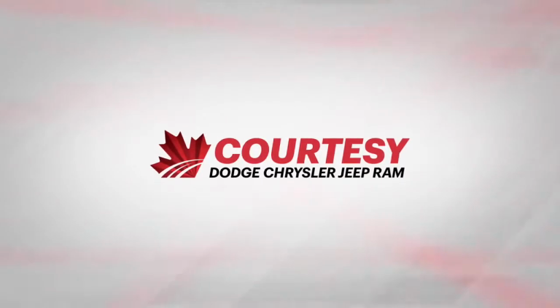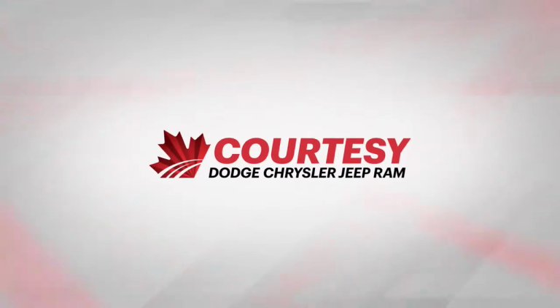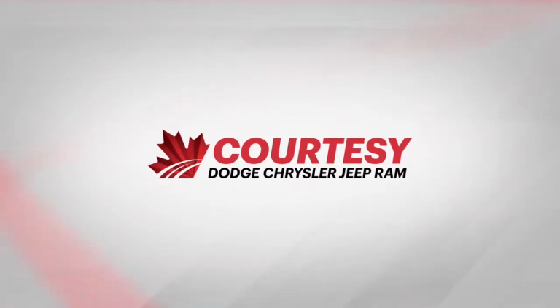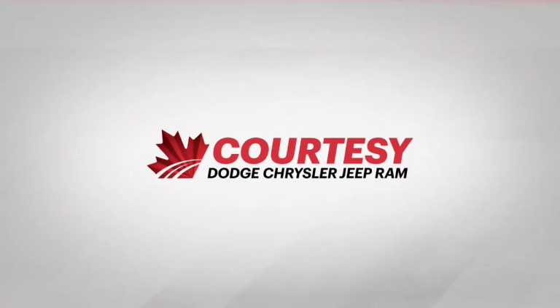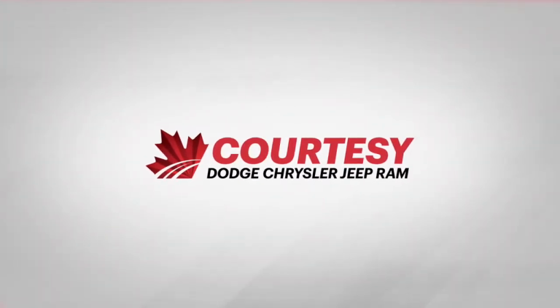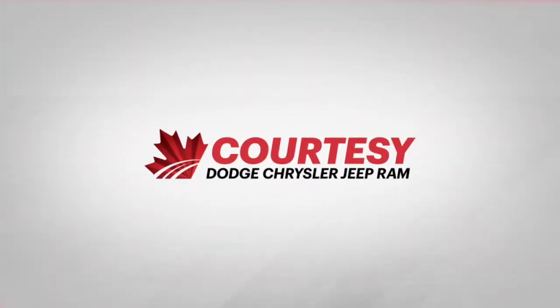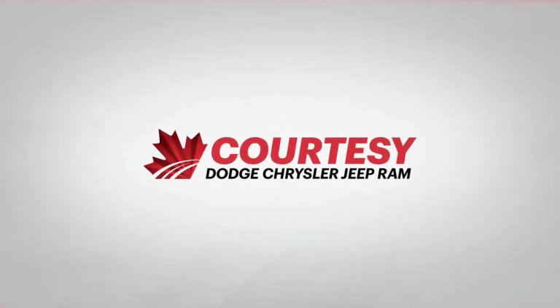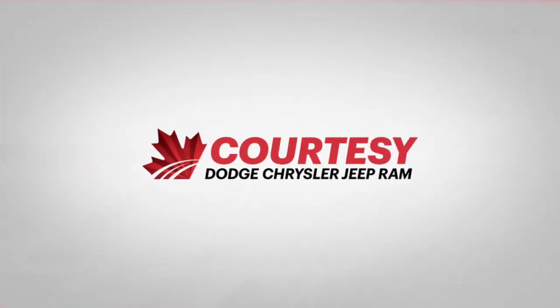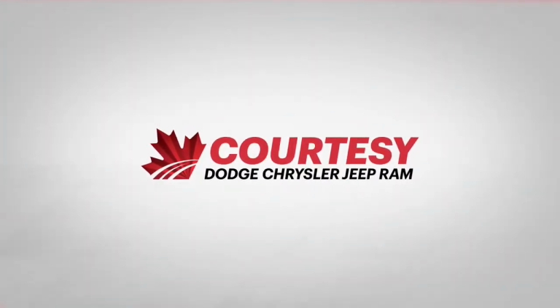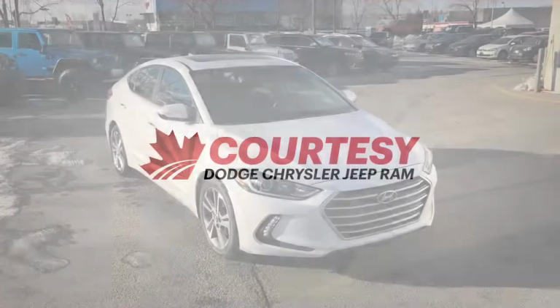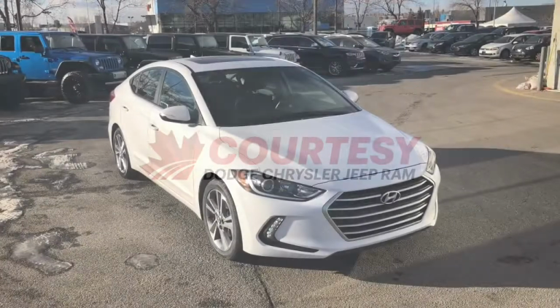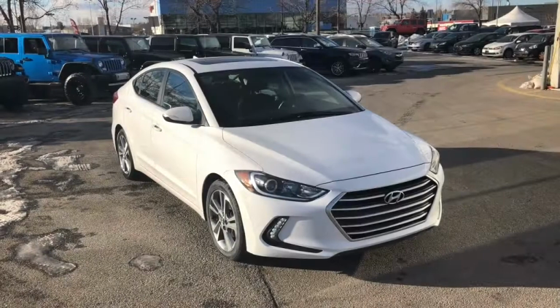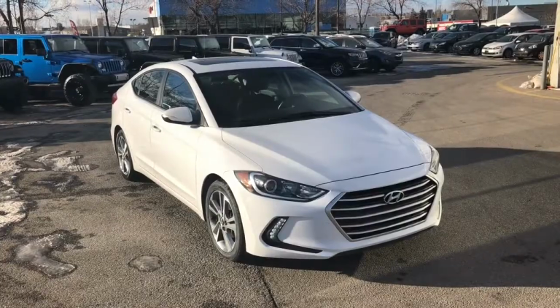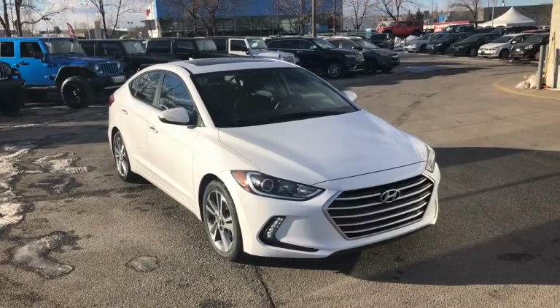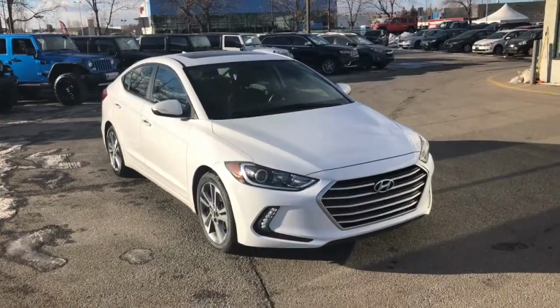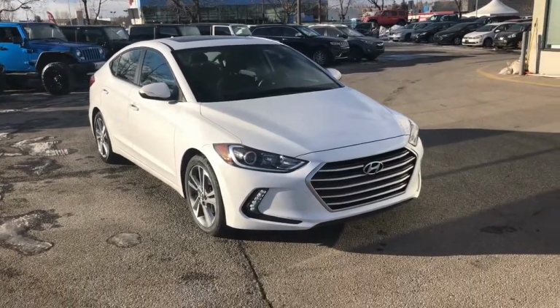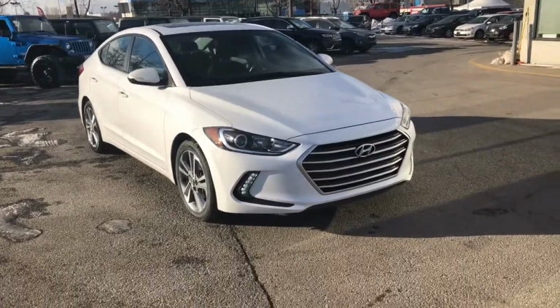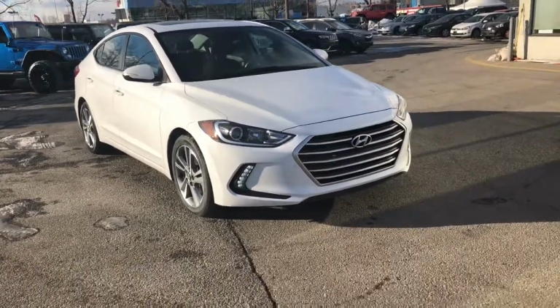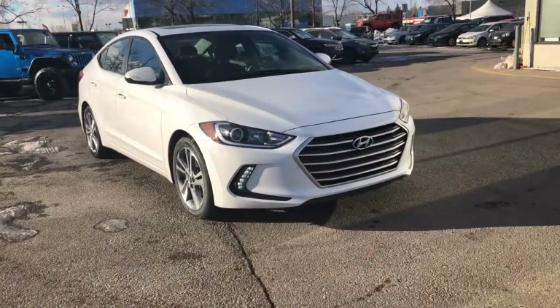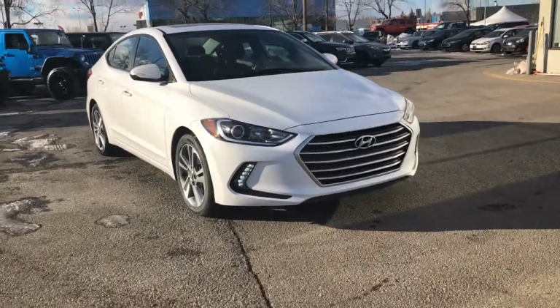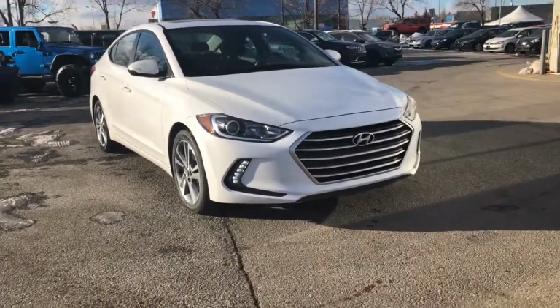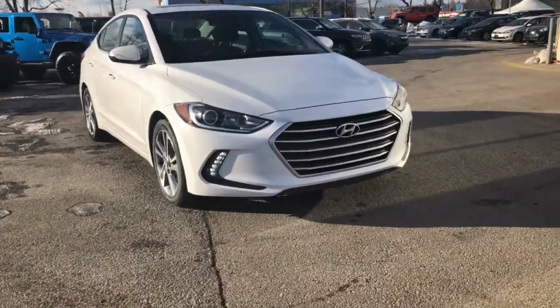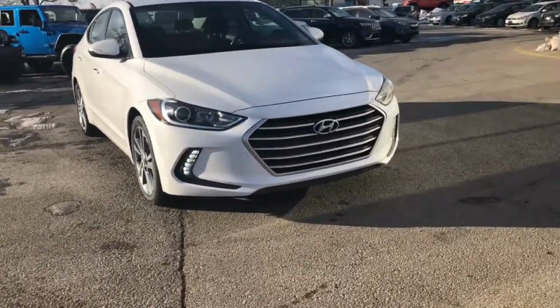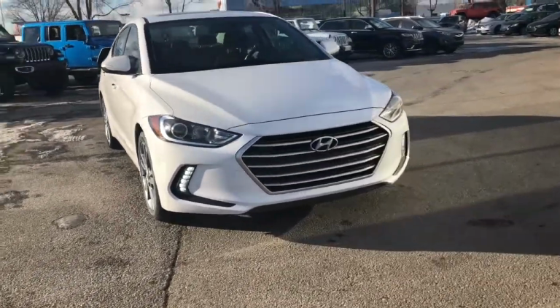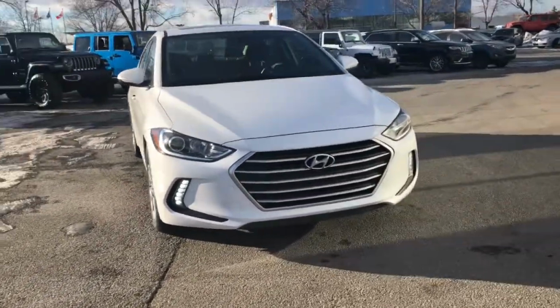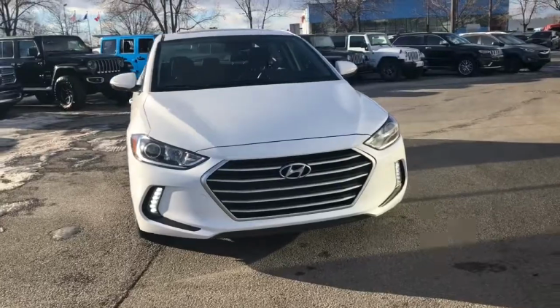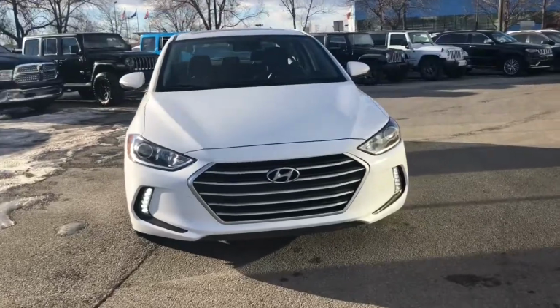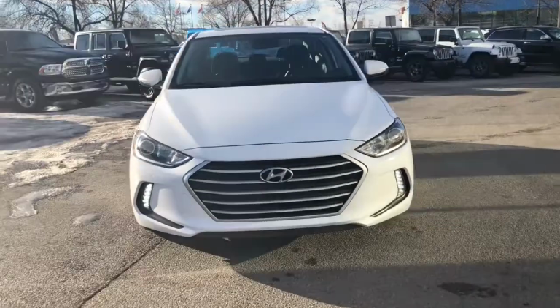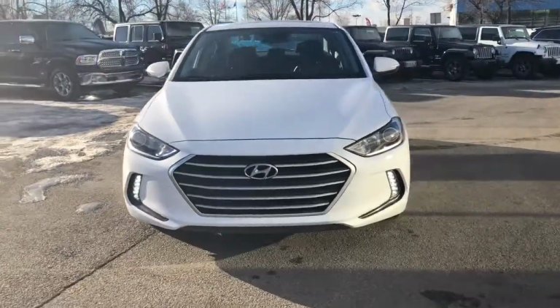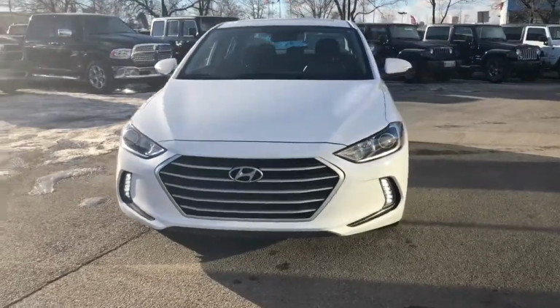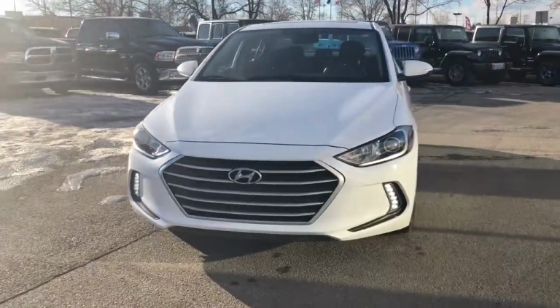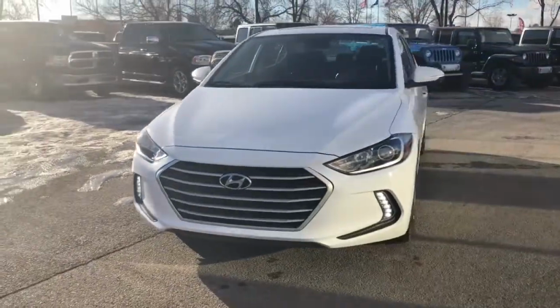Hey everyone, Tyson from Courtesy Chrysler here today. We're gonna look at a 2017 Hyundai Elantra SE featuring a two-liter four-cylinder engine in quartz white pearl color.